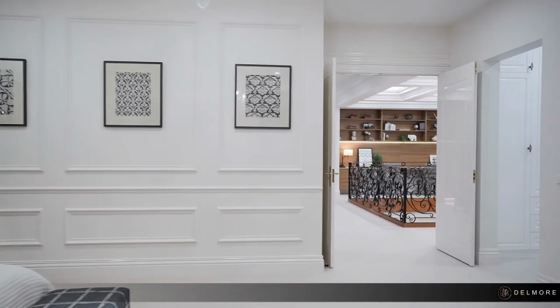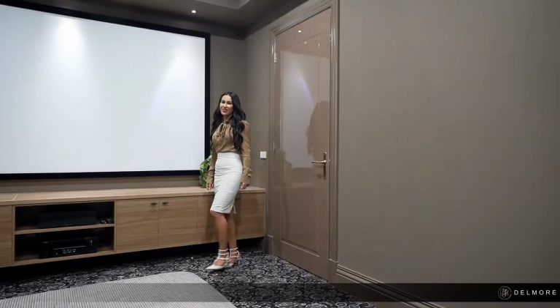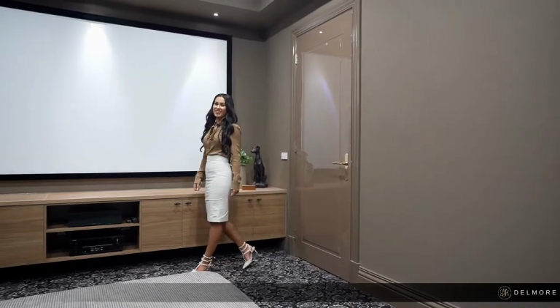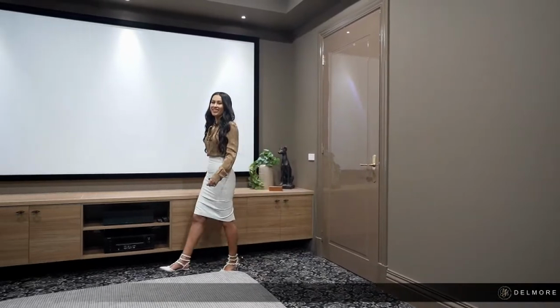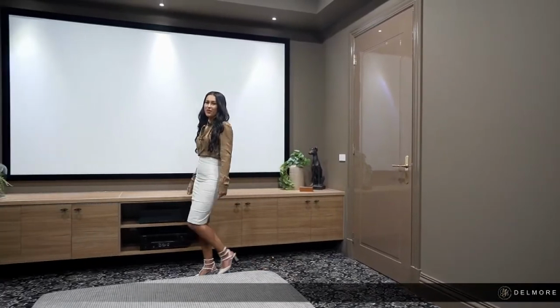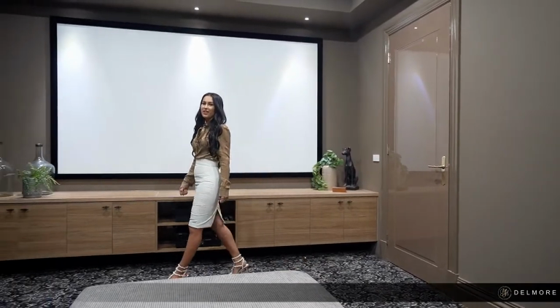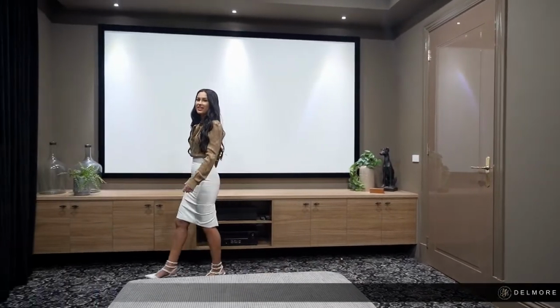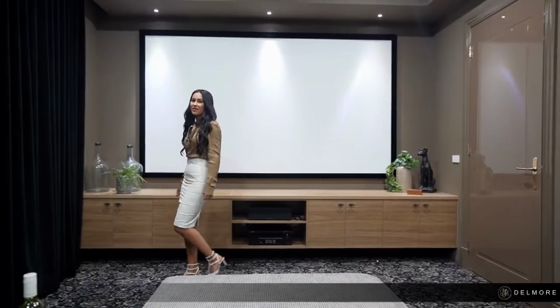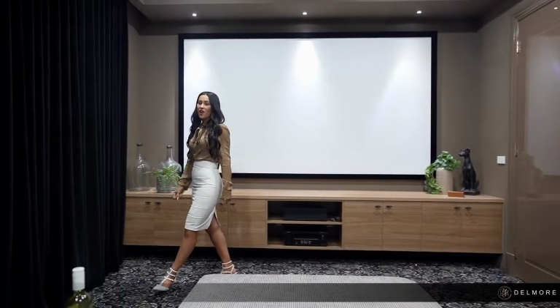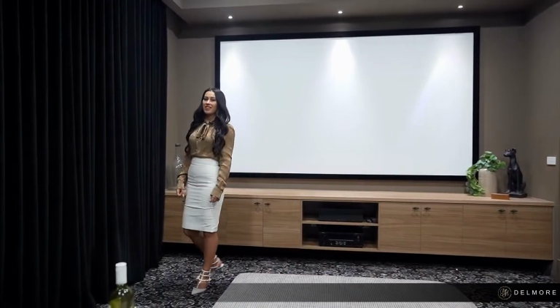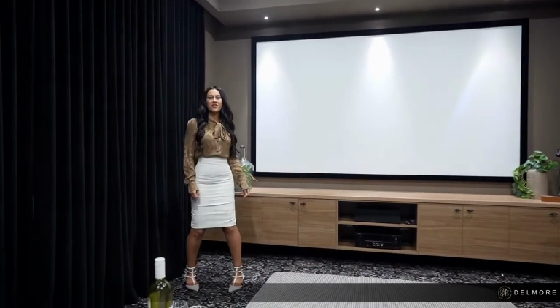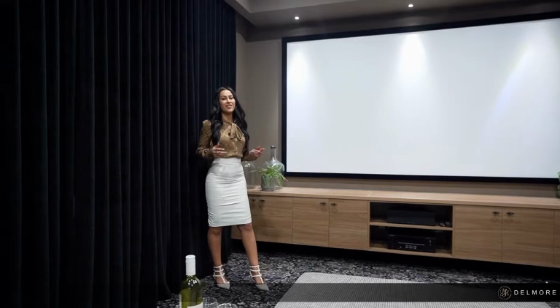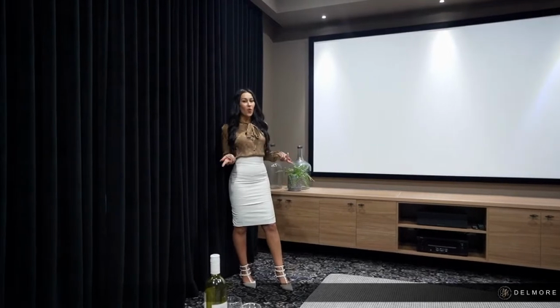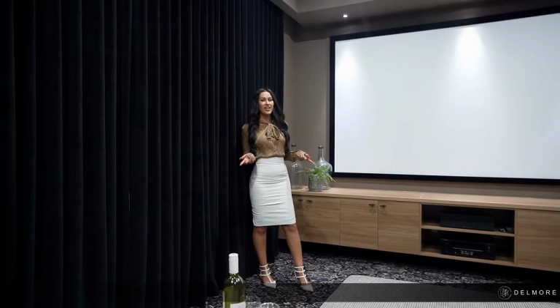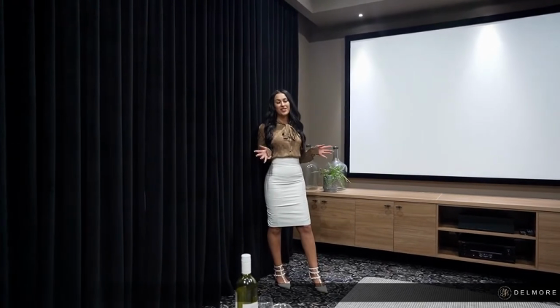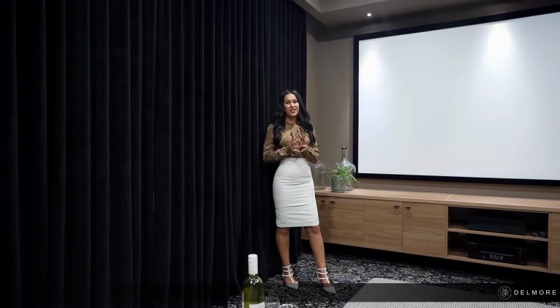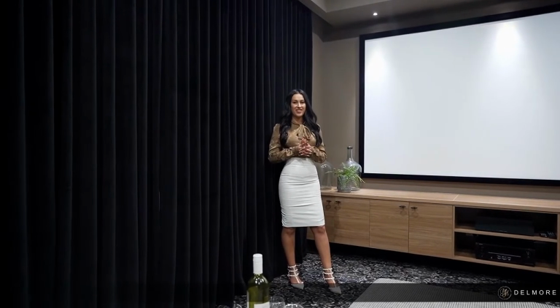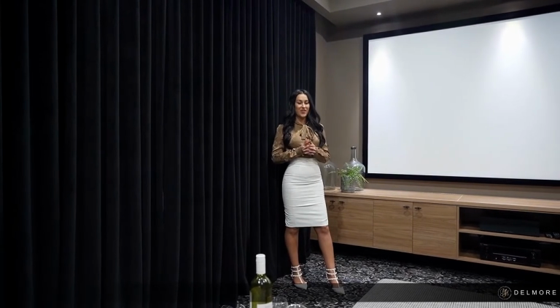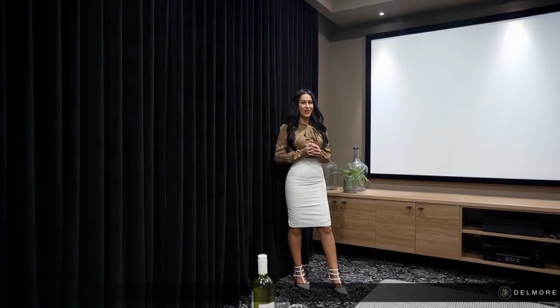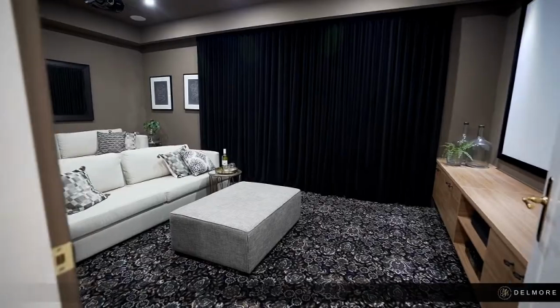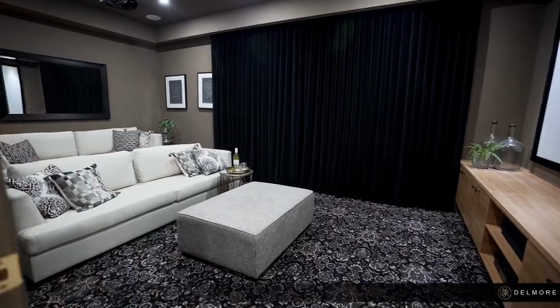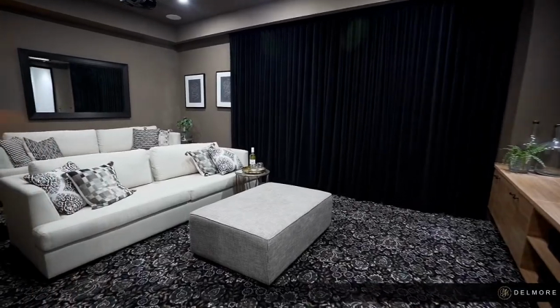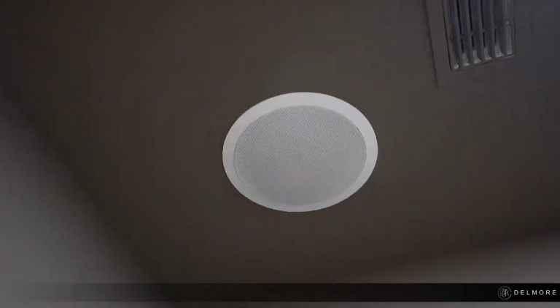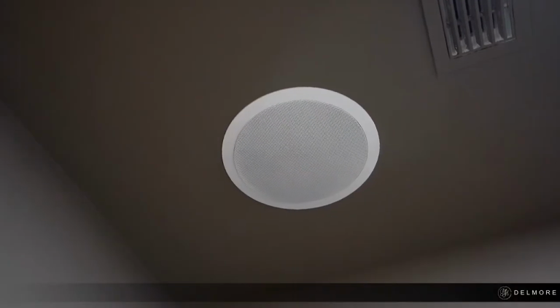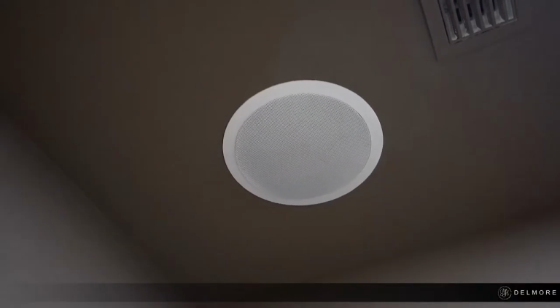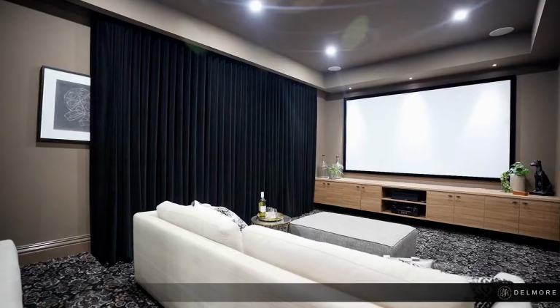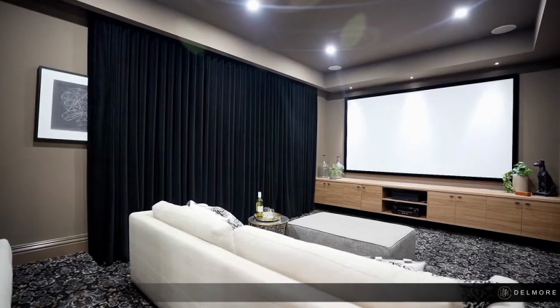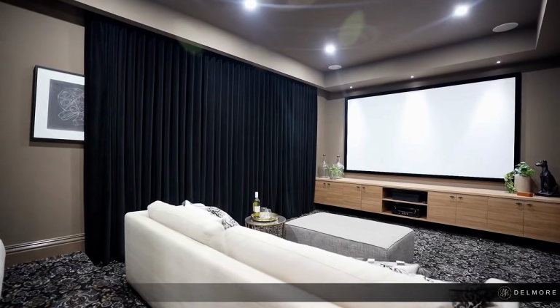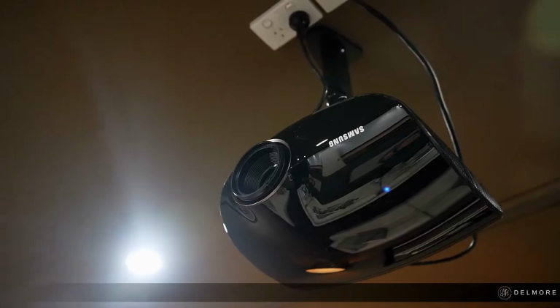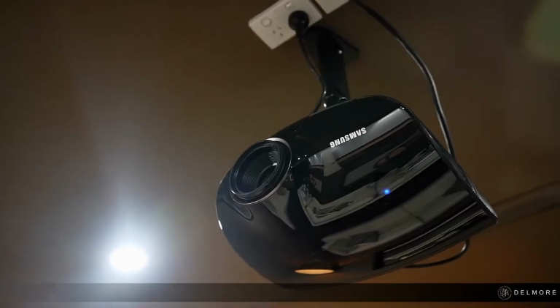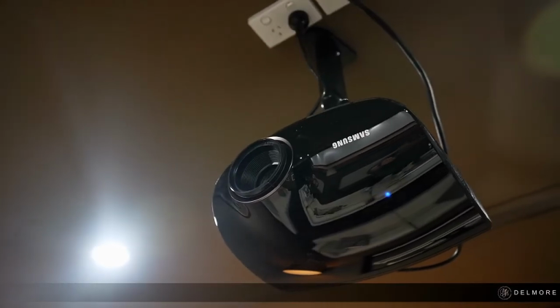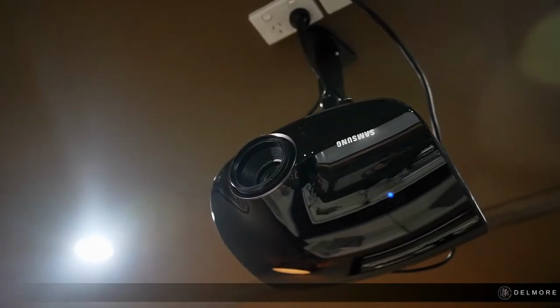Moving through, the tiered theatre room welcomes an intimate retreat from the expansive spaces, all while bringing the magical movie experience into your very own home. With a fully inbuilt surround sound system, 120 inch screen, Samsung projector and JBL subwoofer.